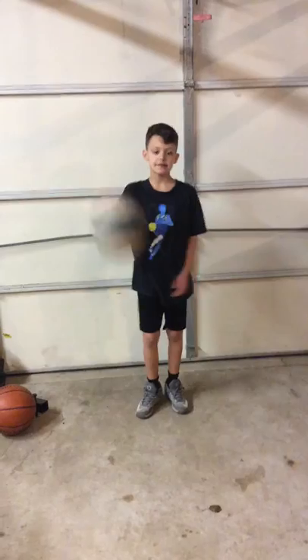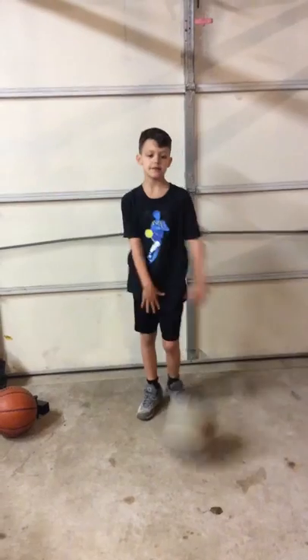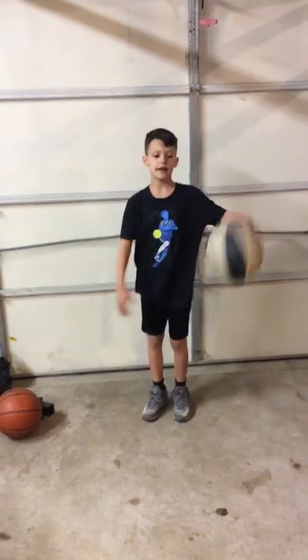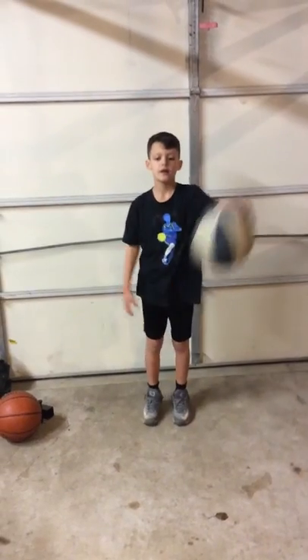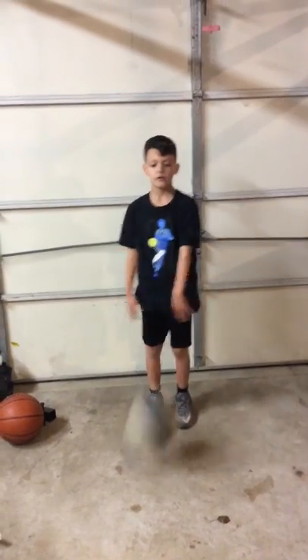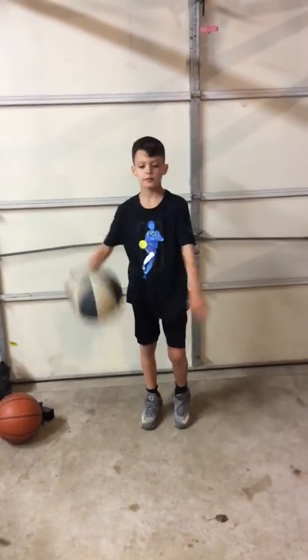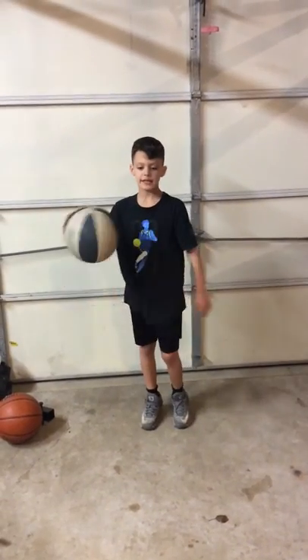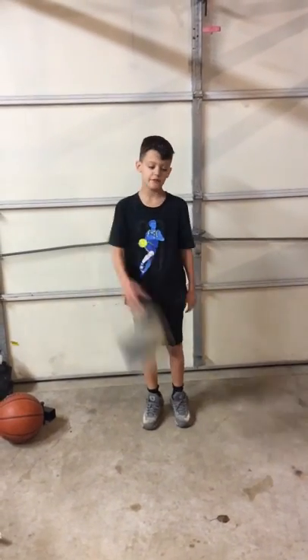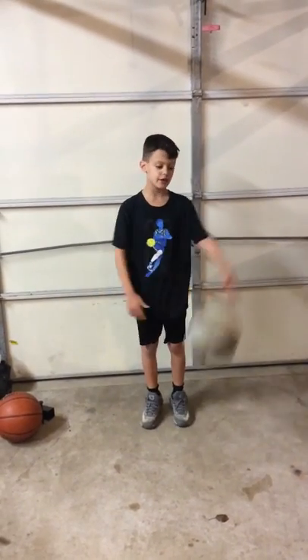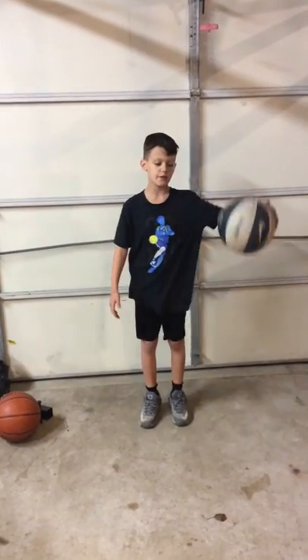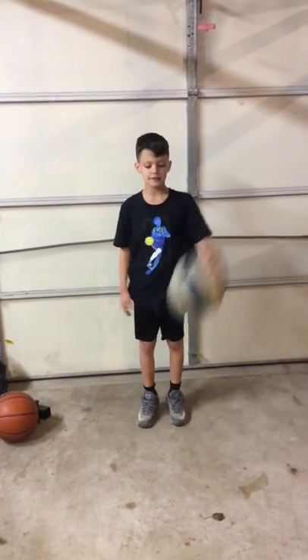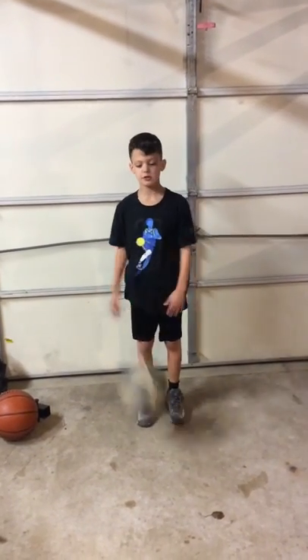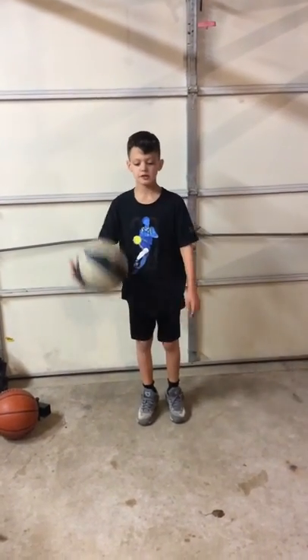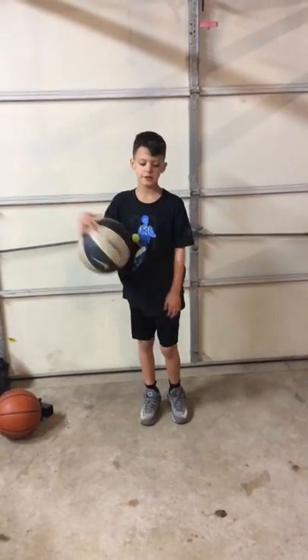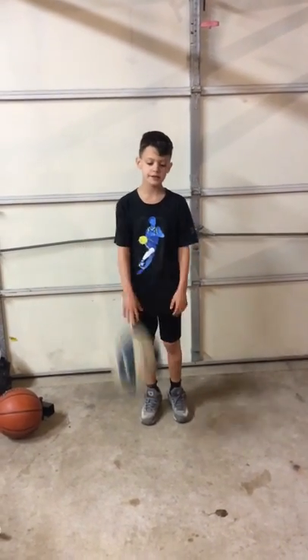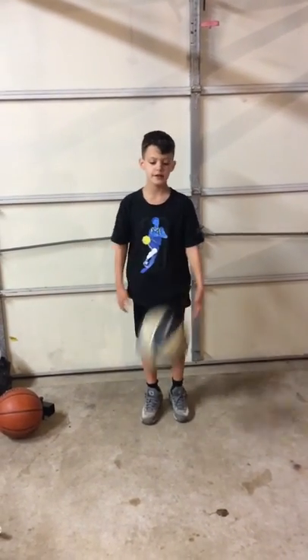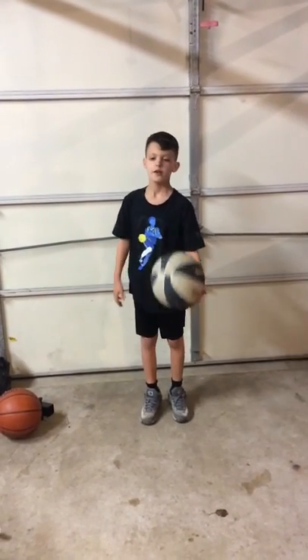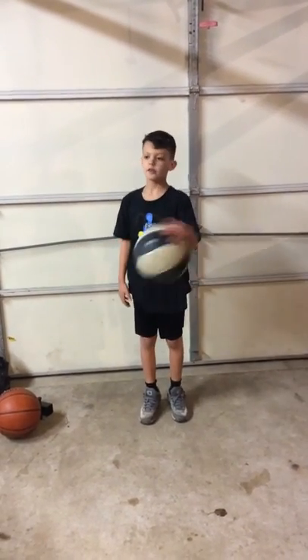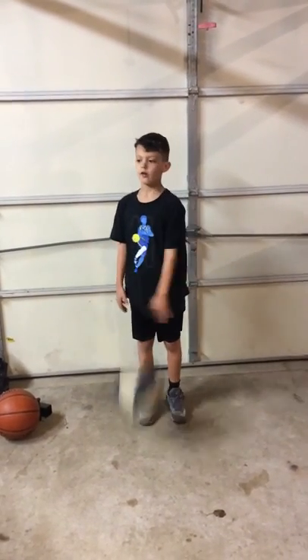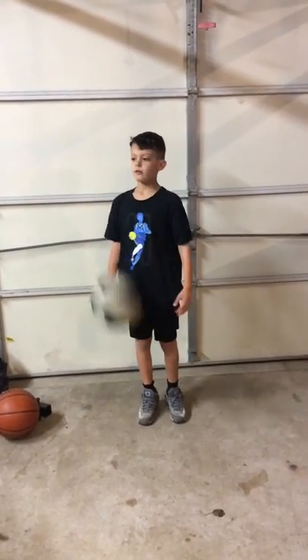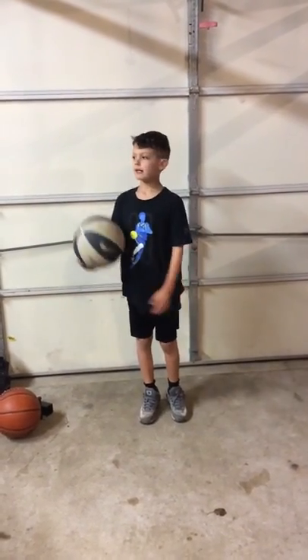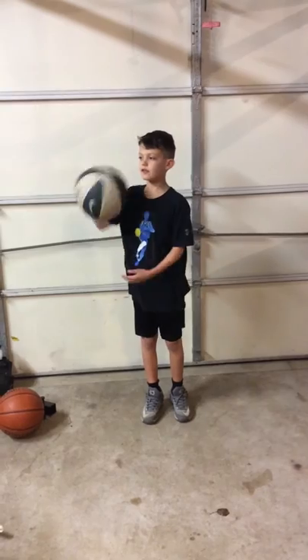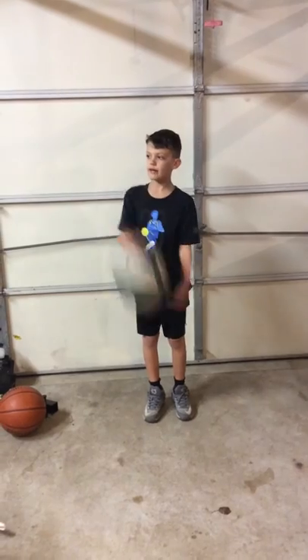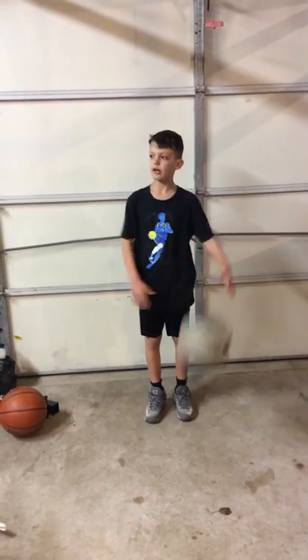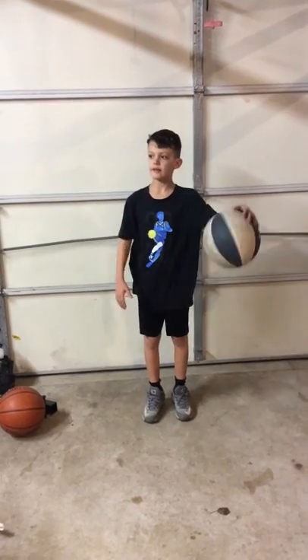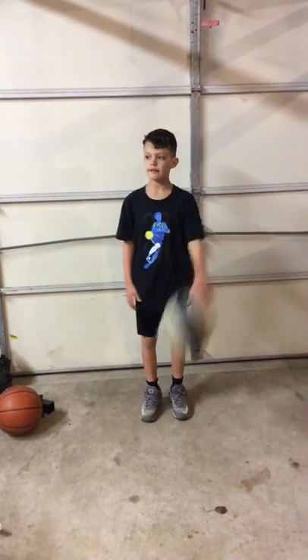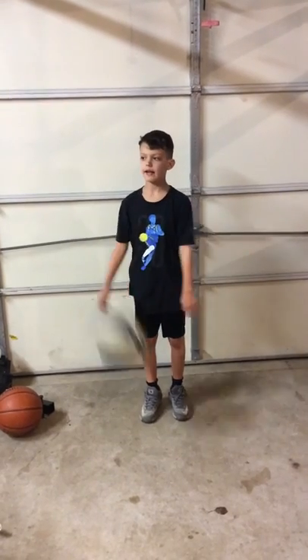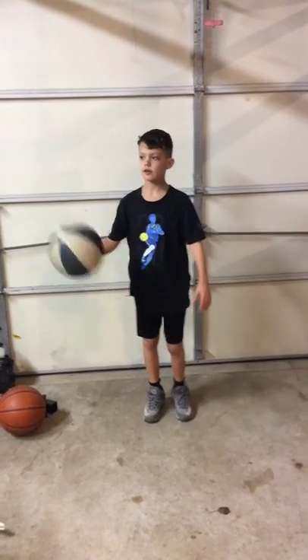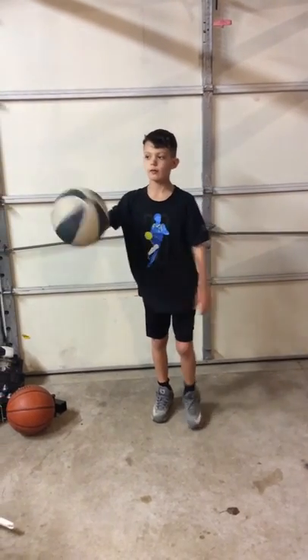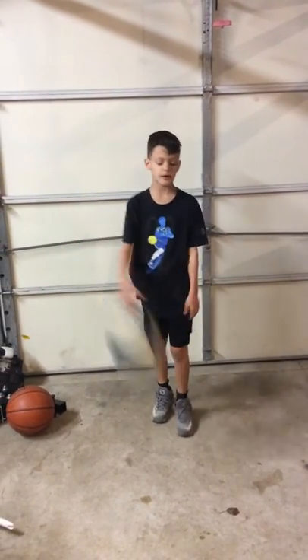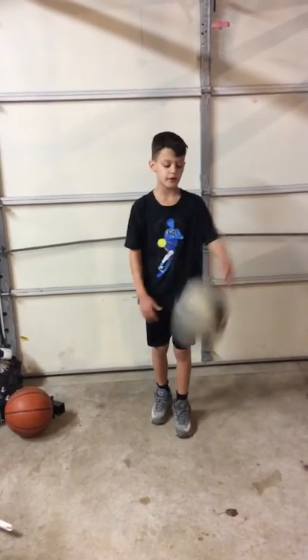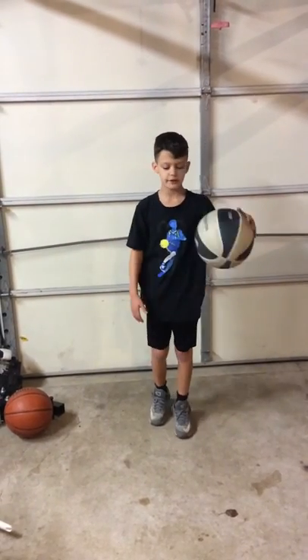Hey TJ, this is my second video on the Basketball Thrill Series. Because of rain we're inside today, so we're working on ball handling.